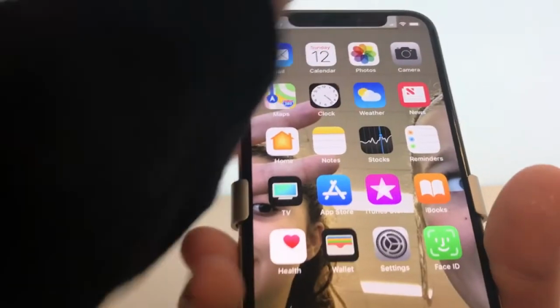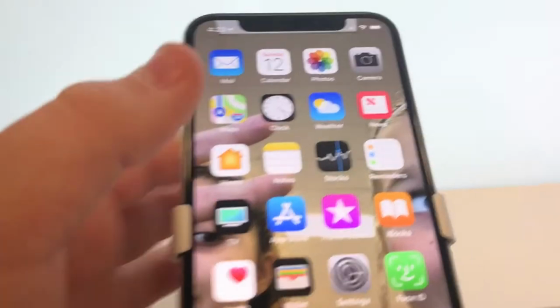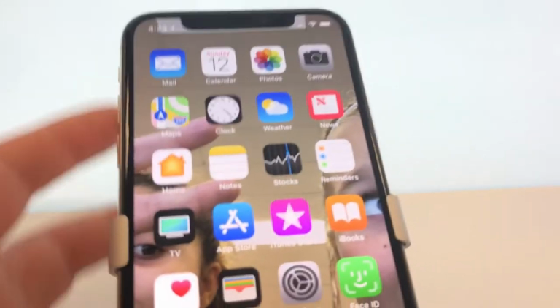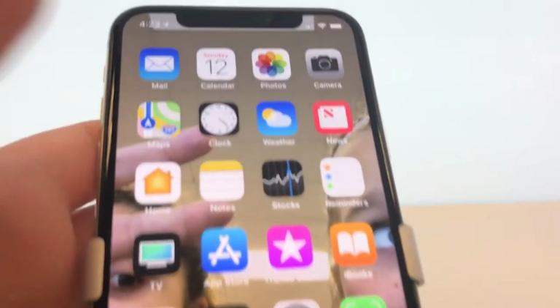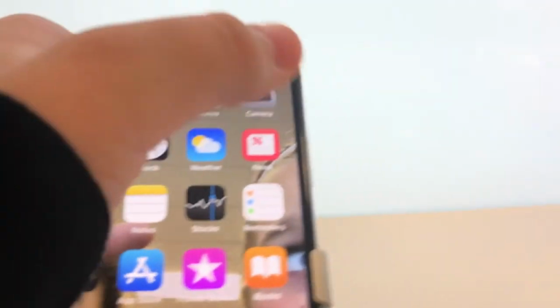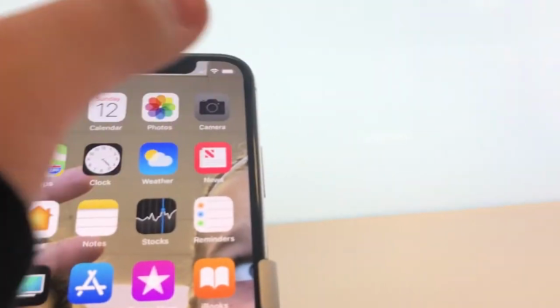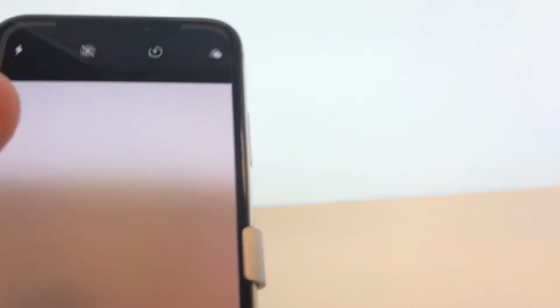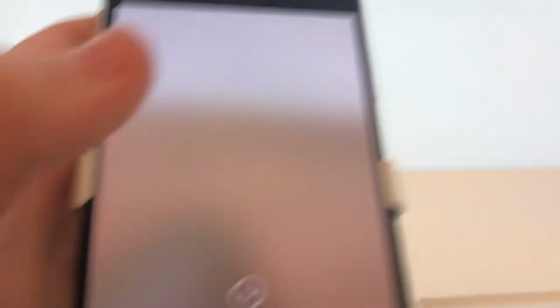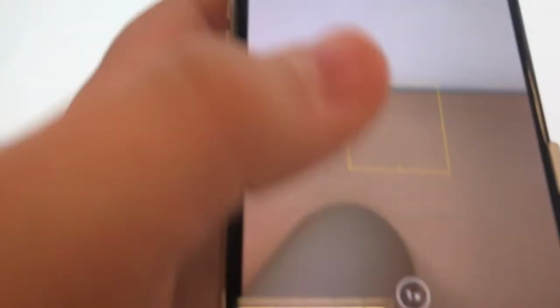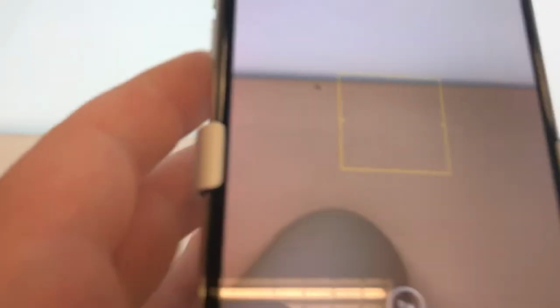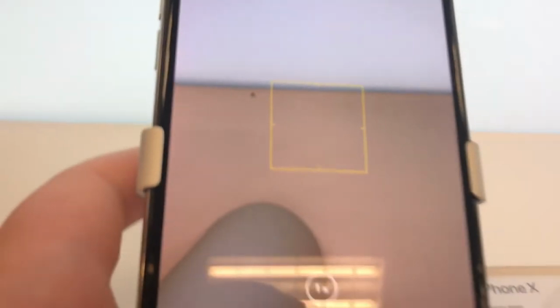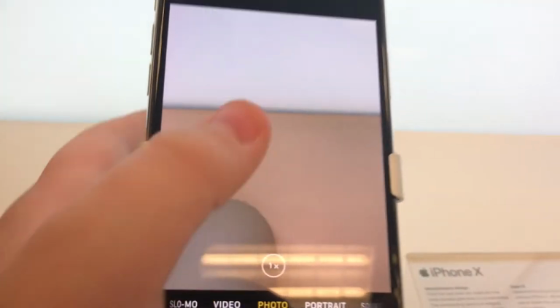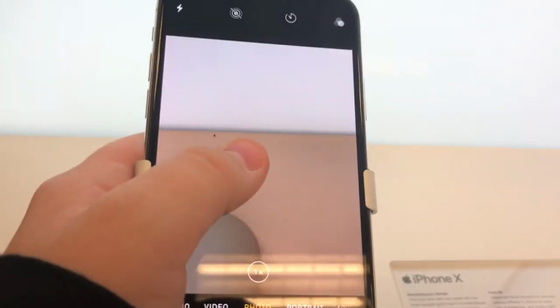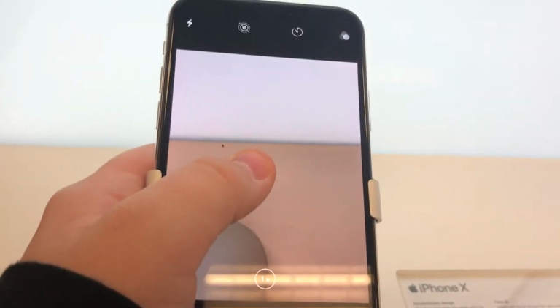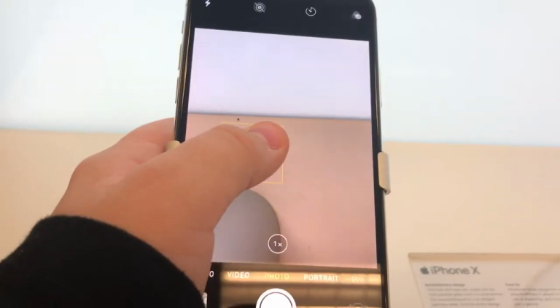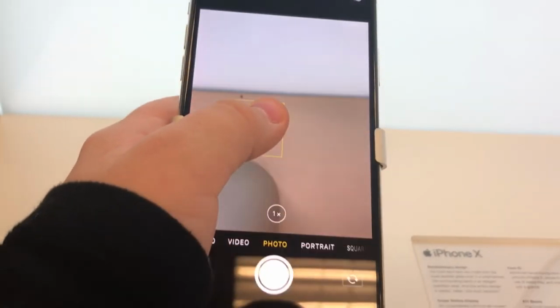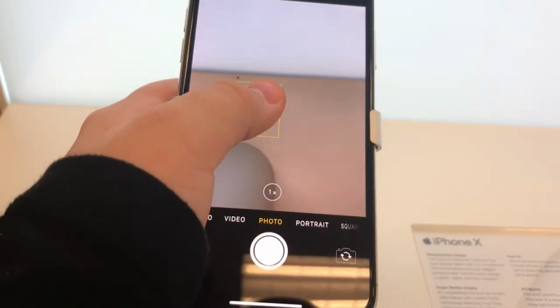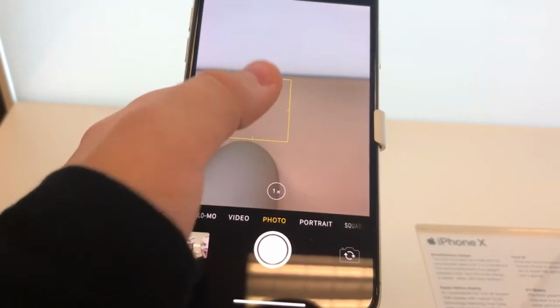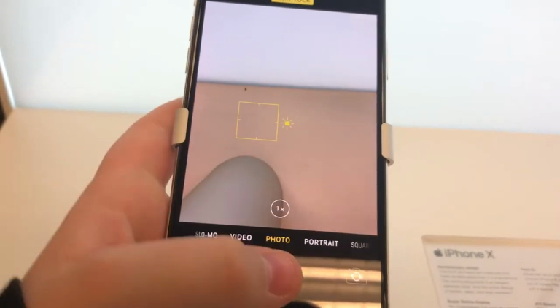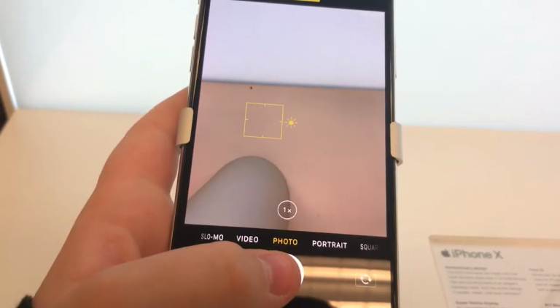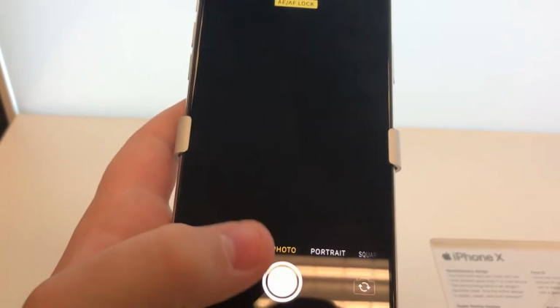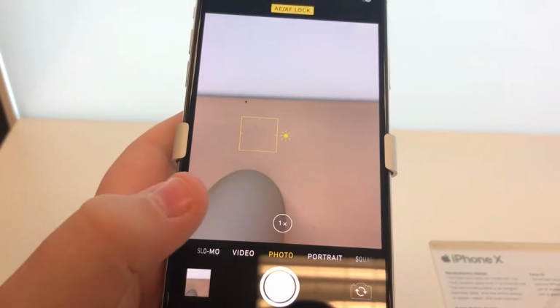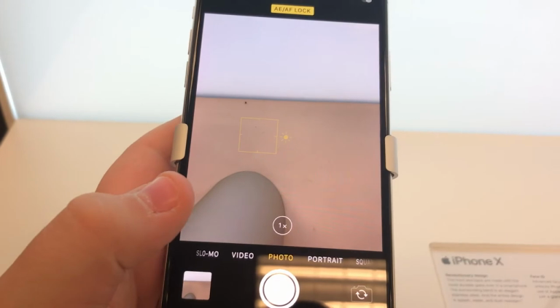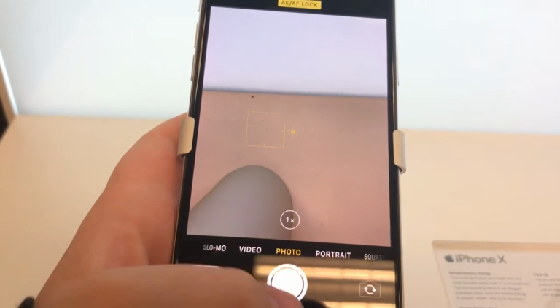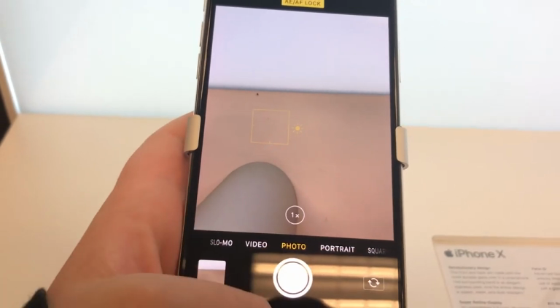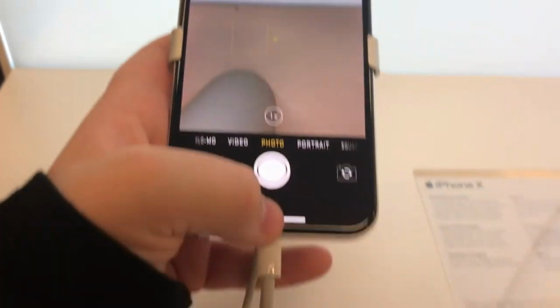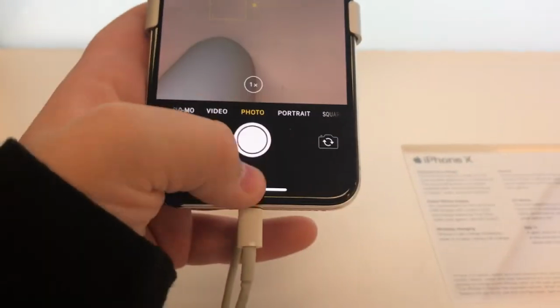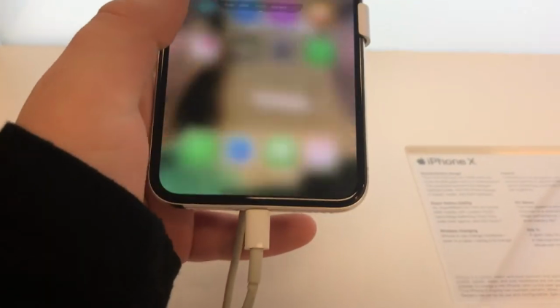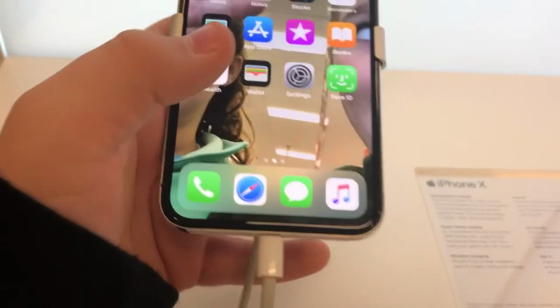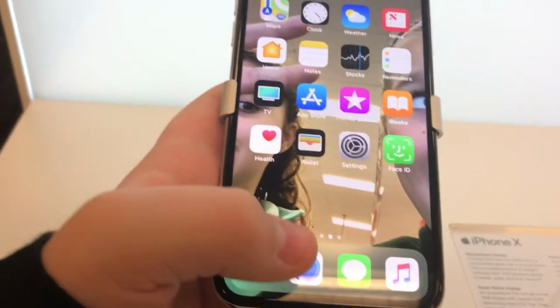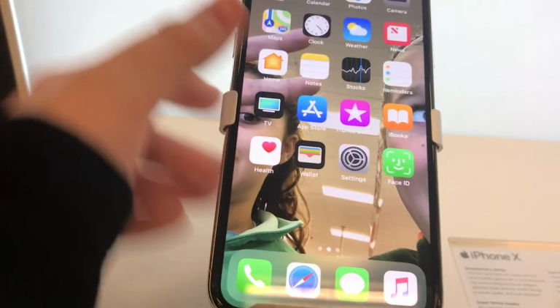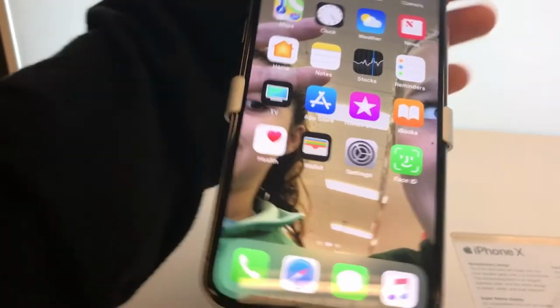Here, I'm going to take a picture. It's really good. So the white bar is always there.